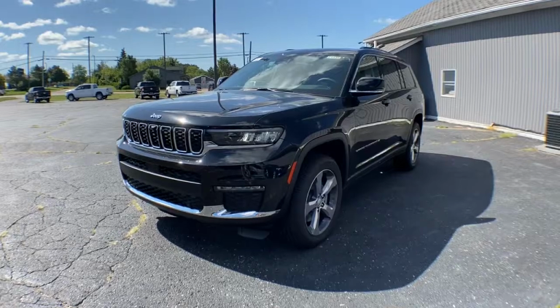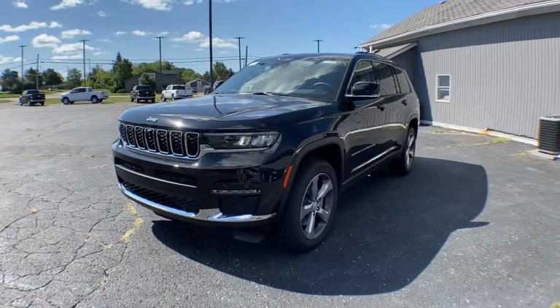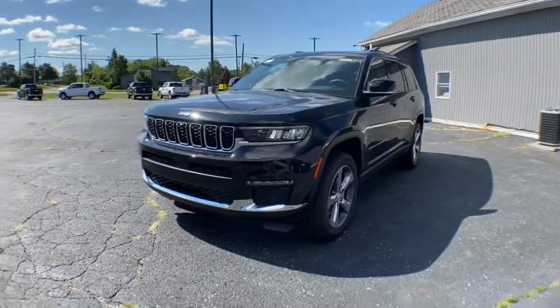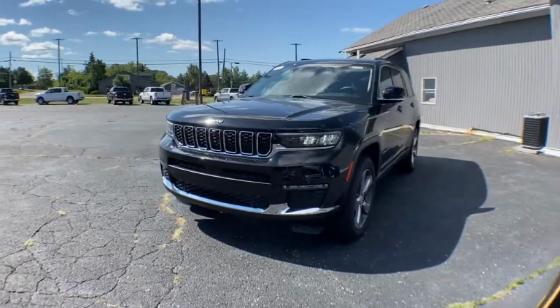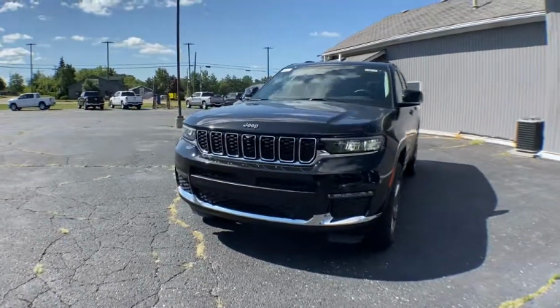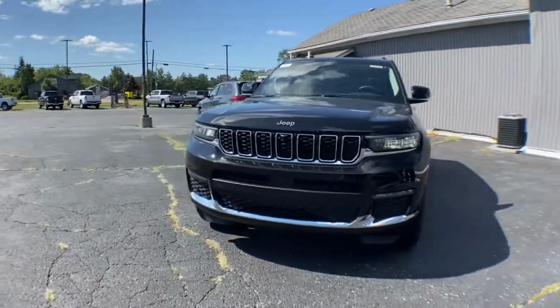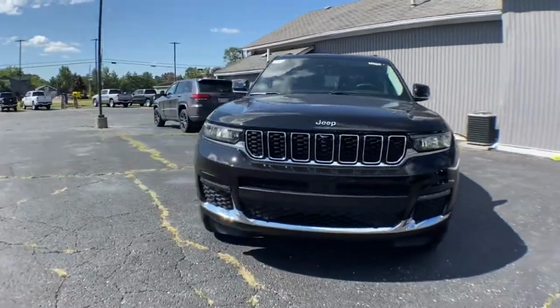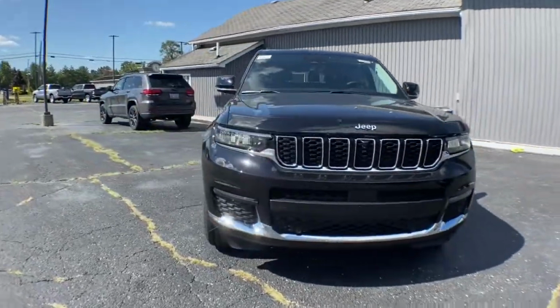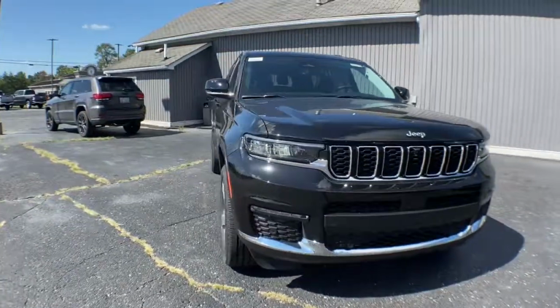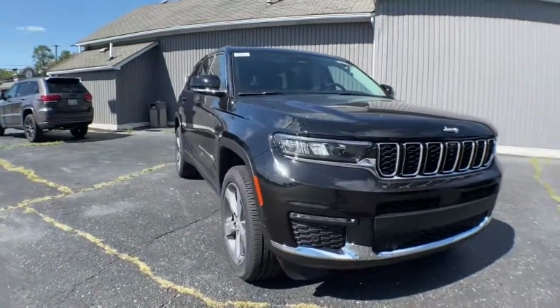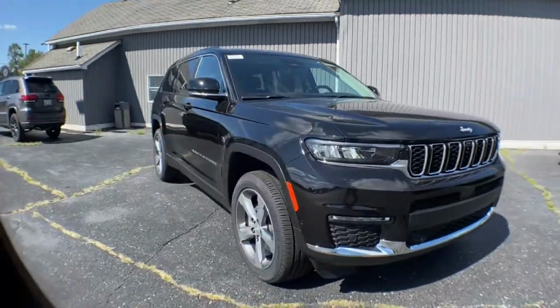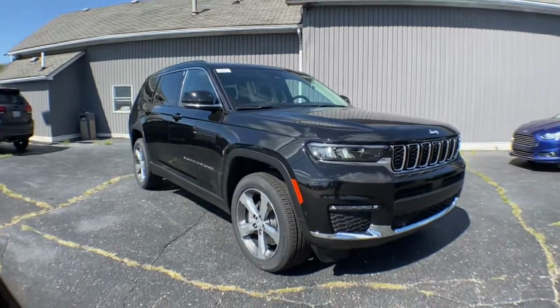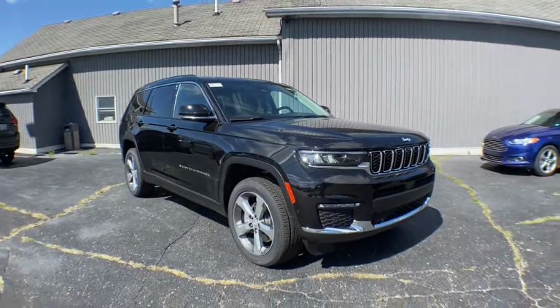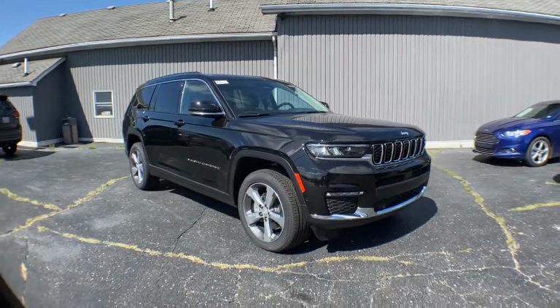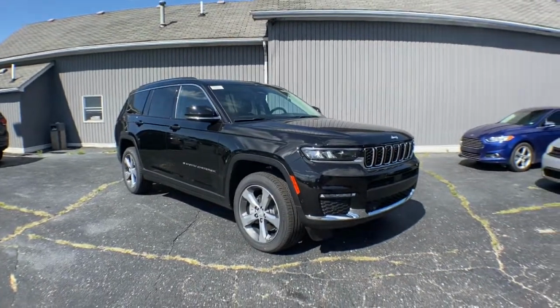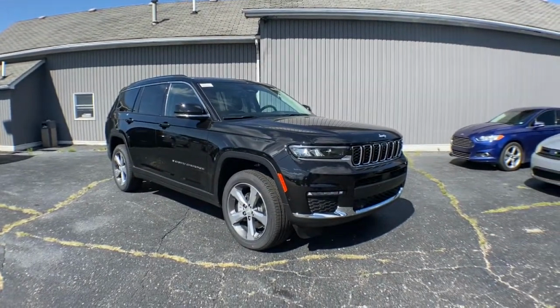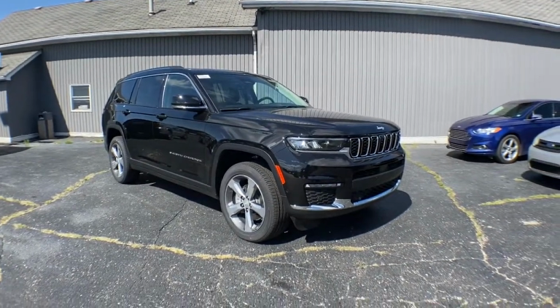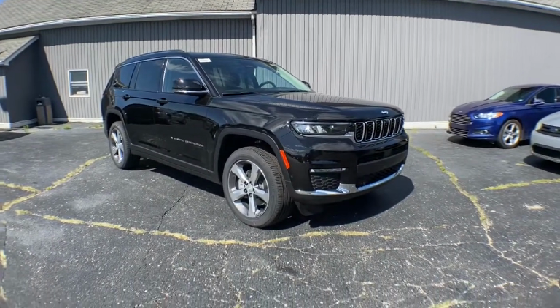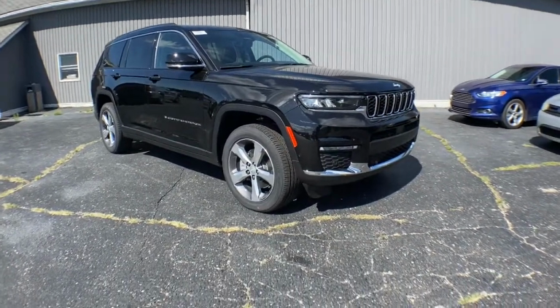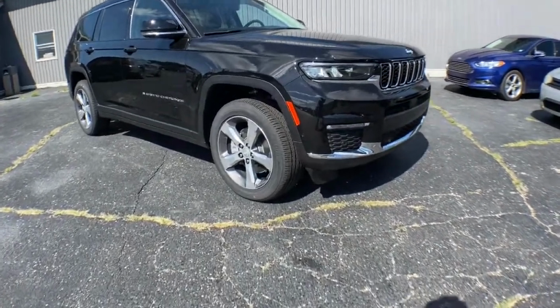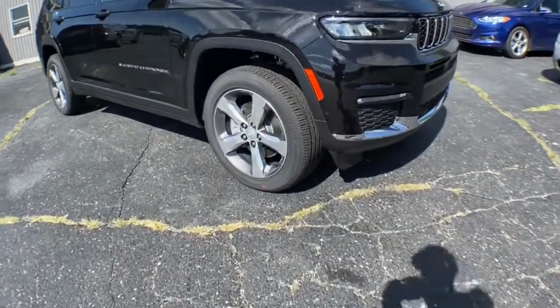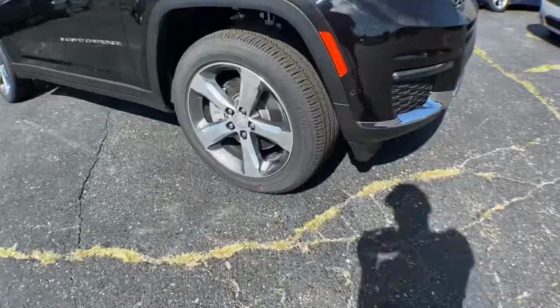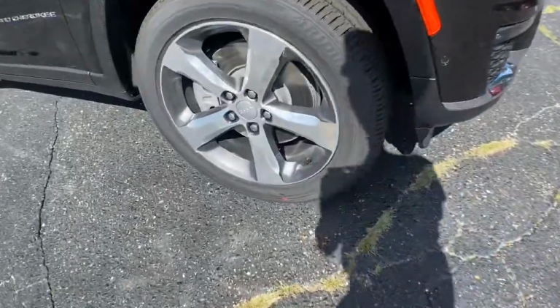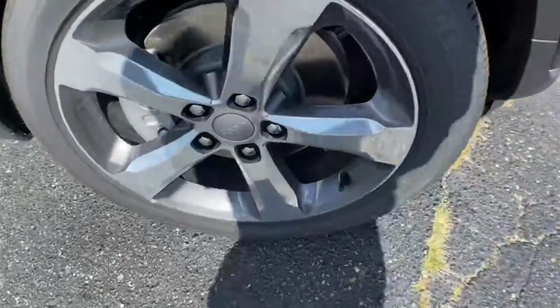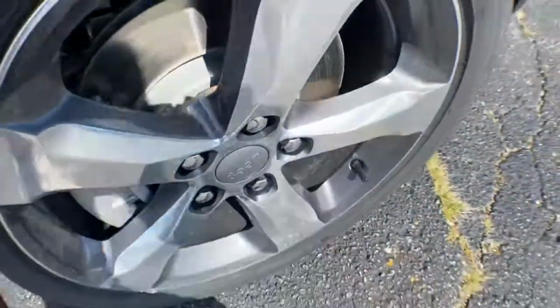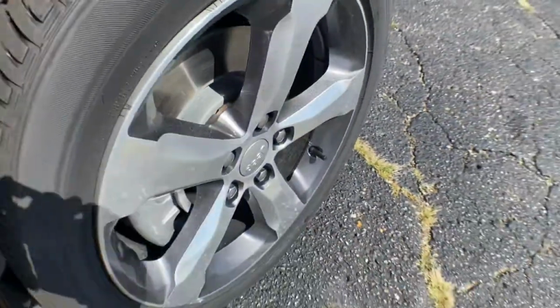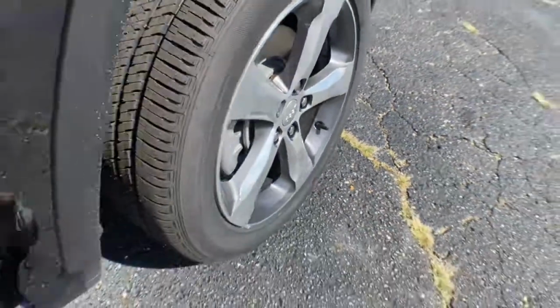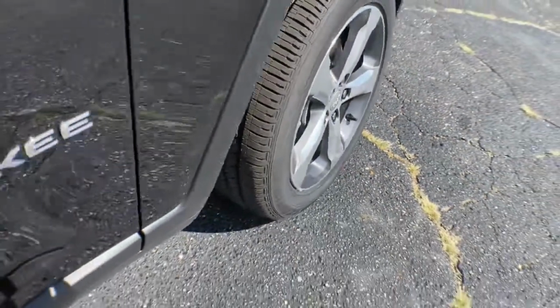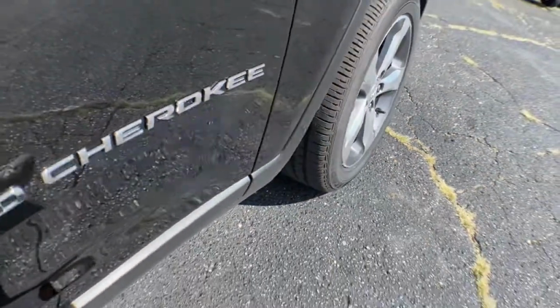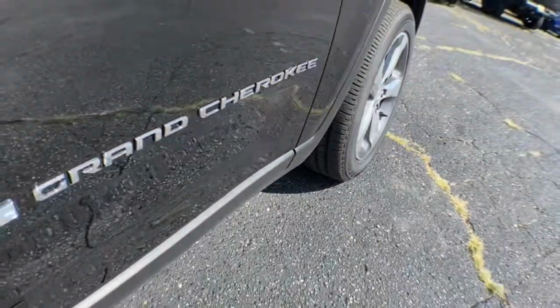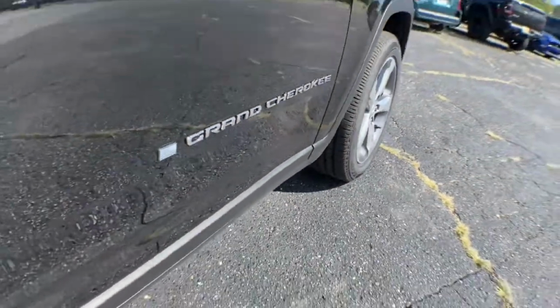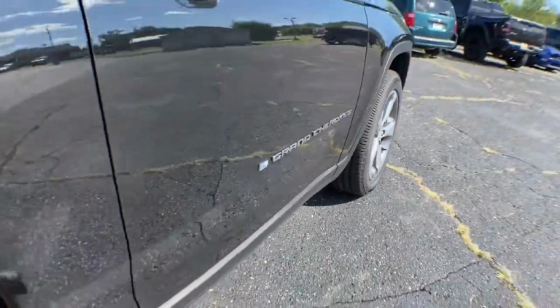Check out this 2021 Jeep Grand Cherokee — the stylish all-terrain SUV that lends comfort, high-performance, and rugged capability. The following are some of this vehicle's highlighted options.